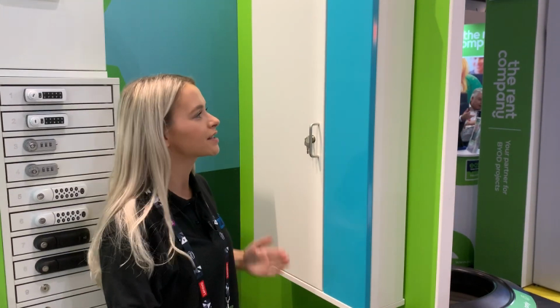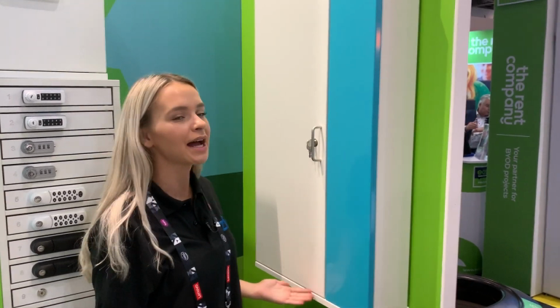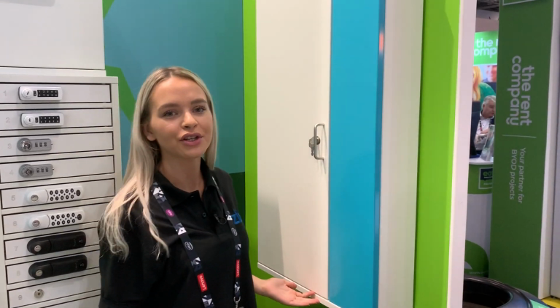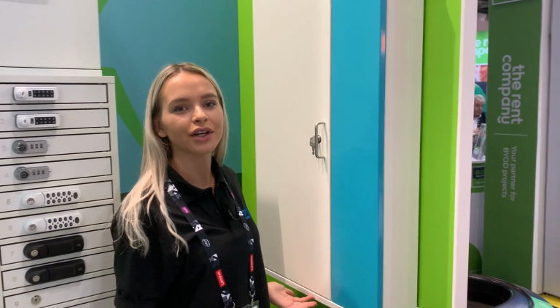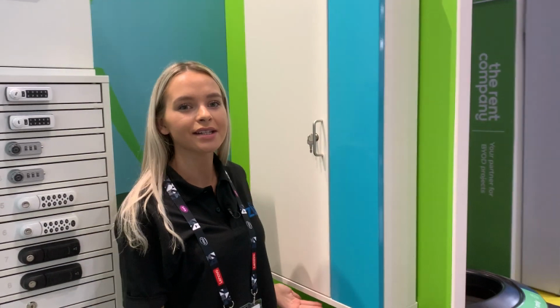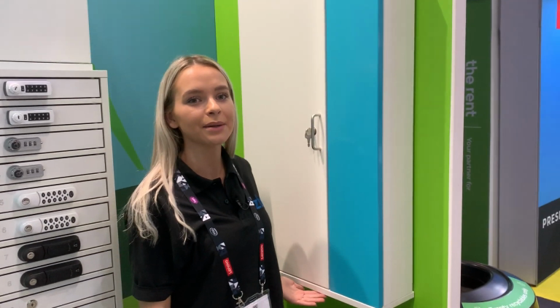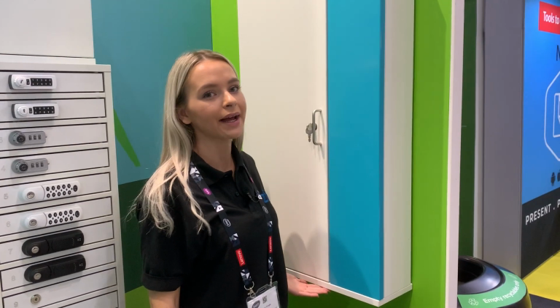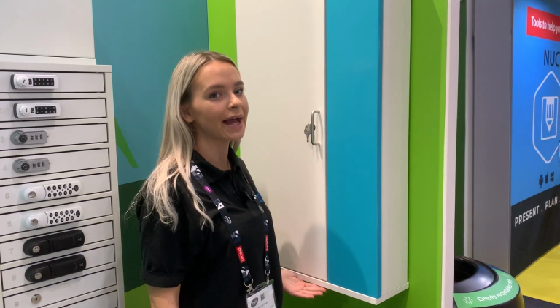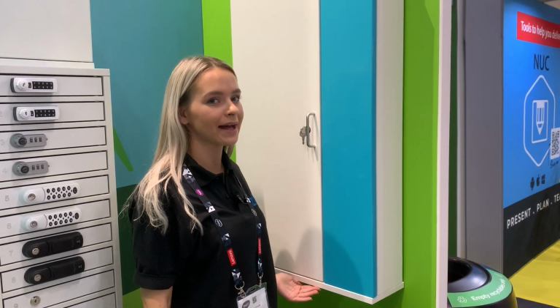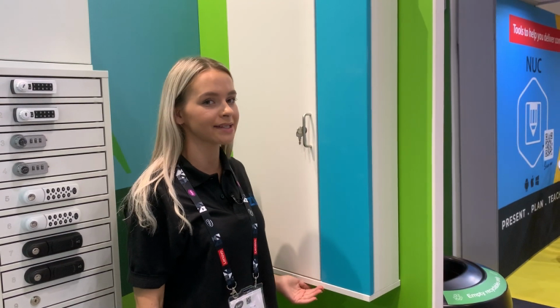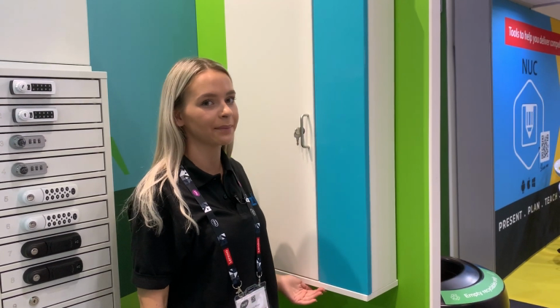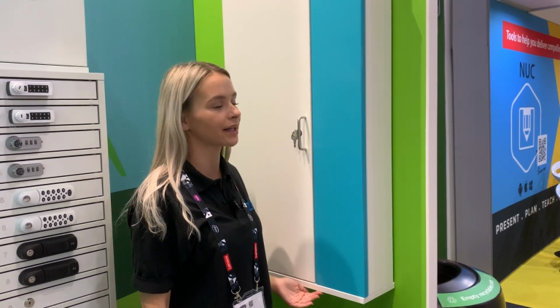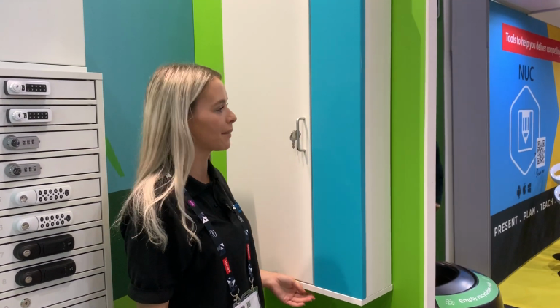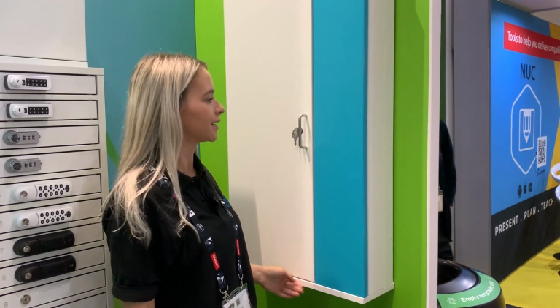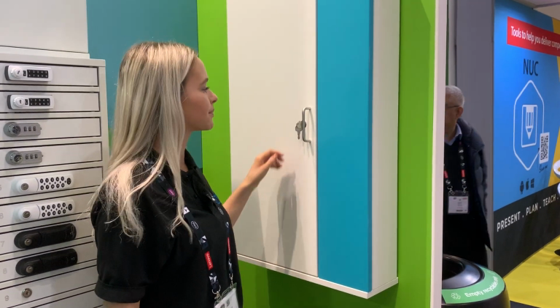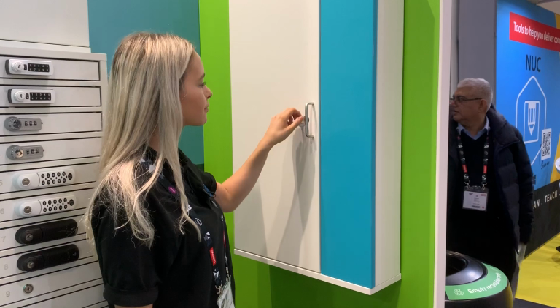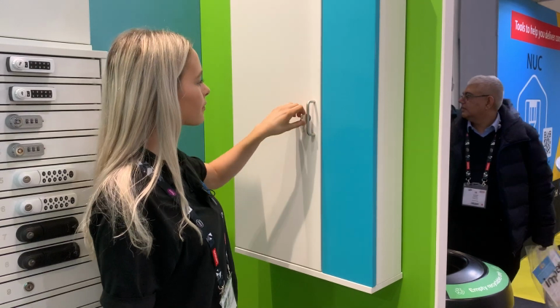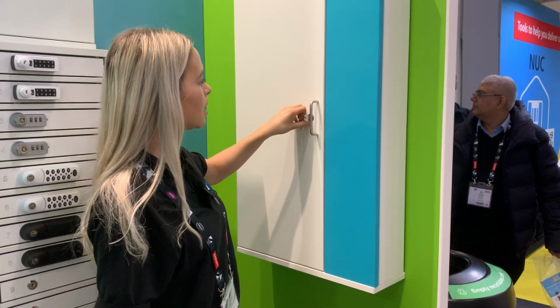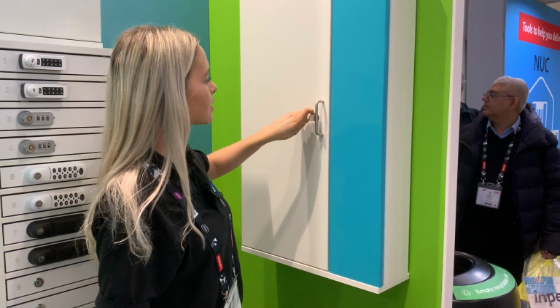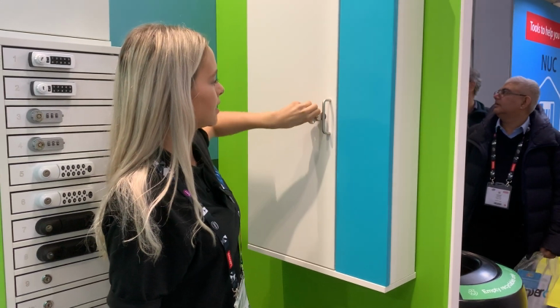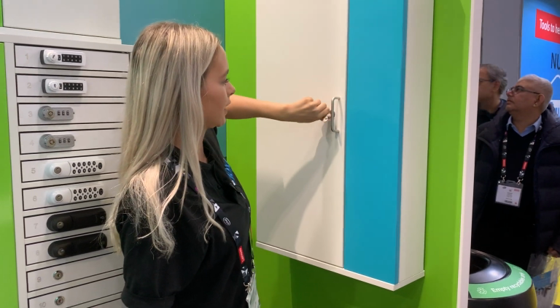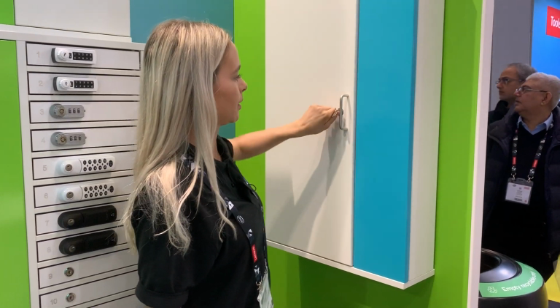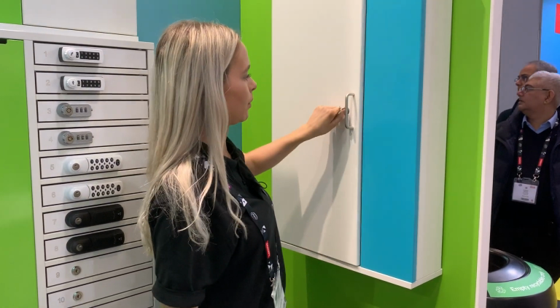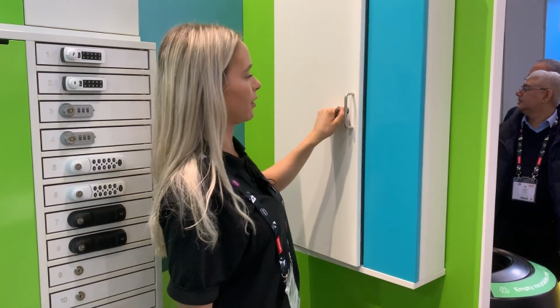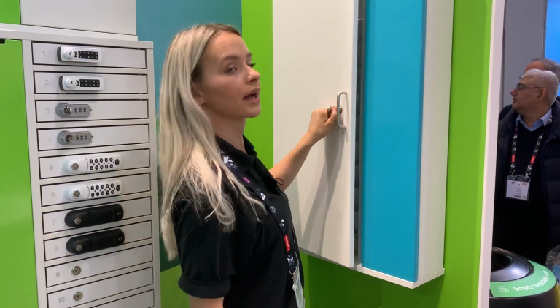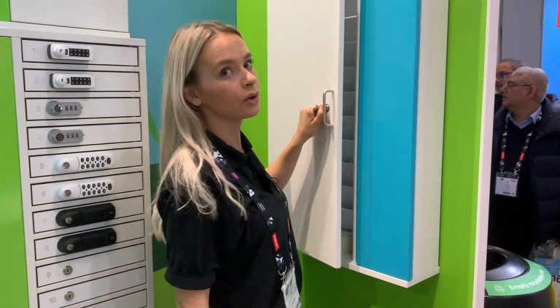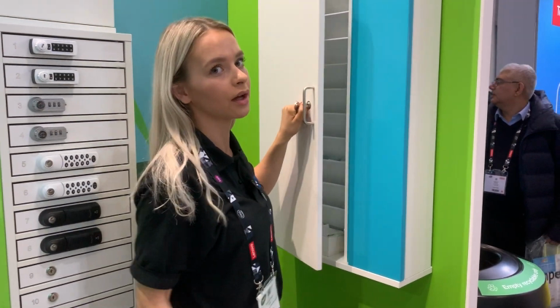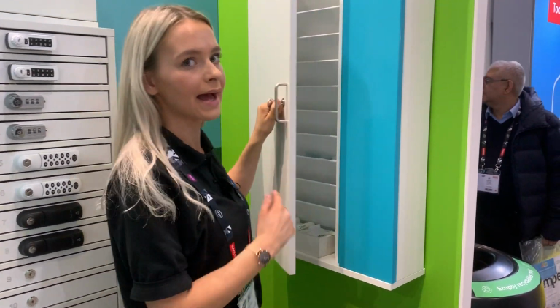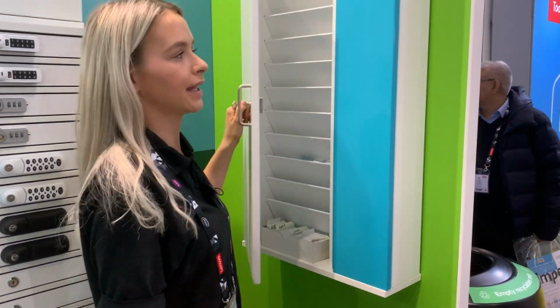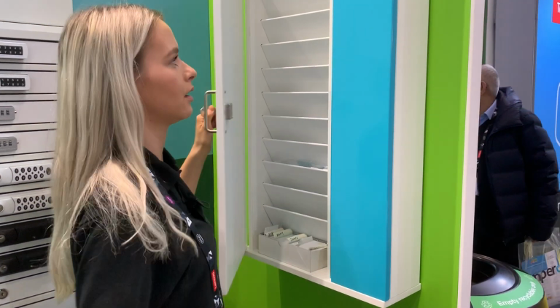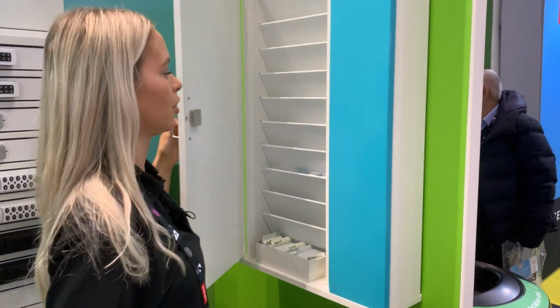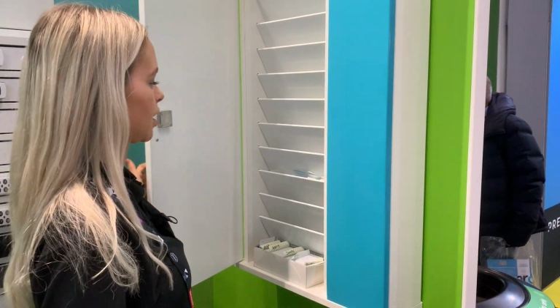Today I'm going to show you our slimline iPad and tablet cabinet. This is available with a code lock and a key lock option.